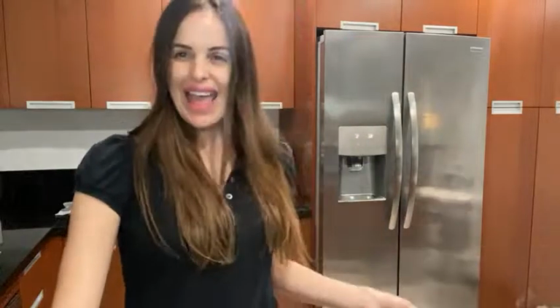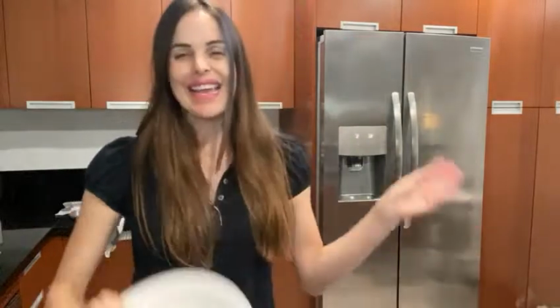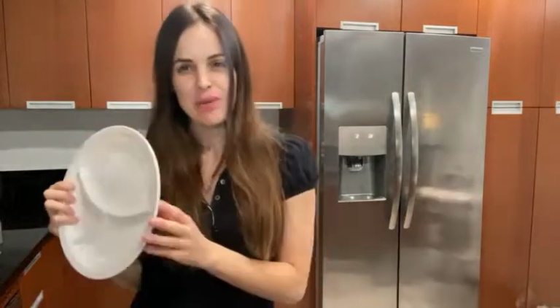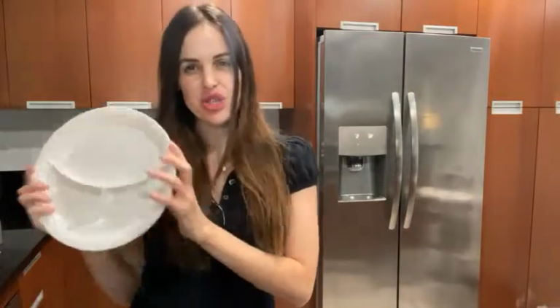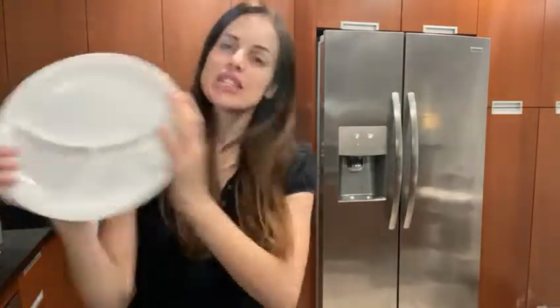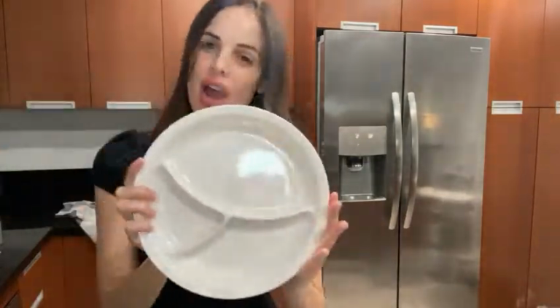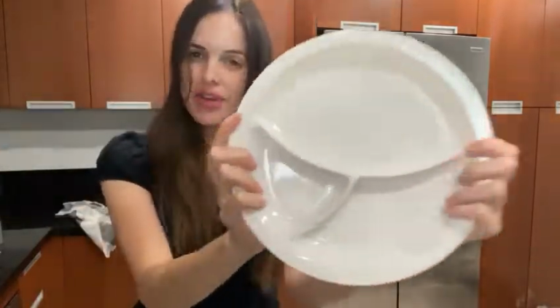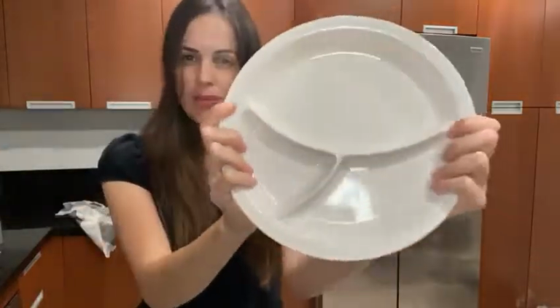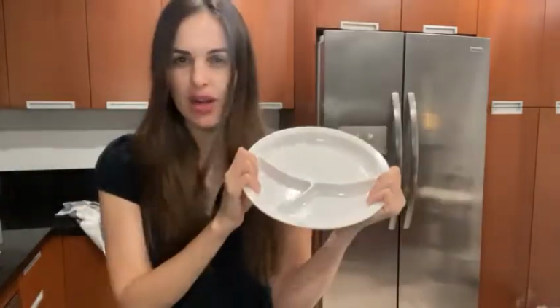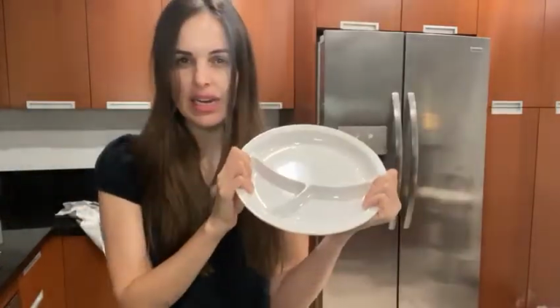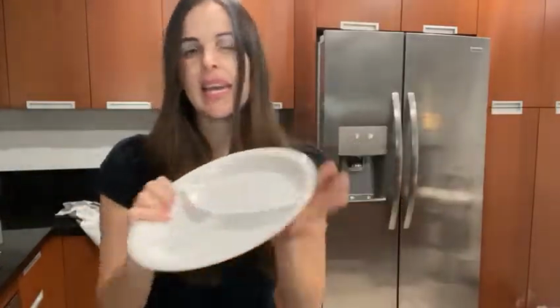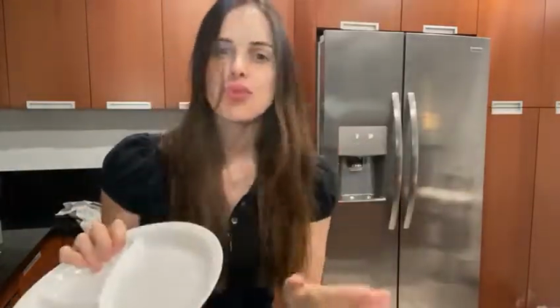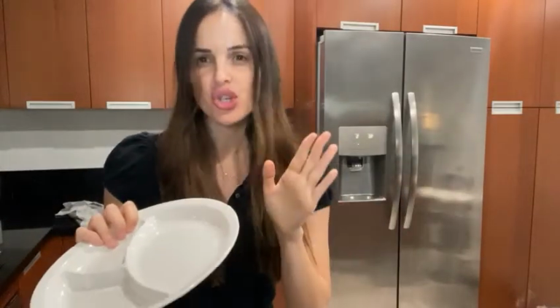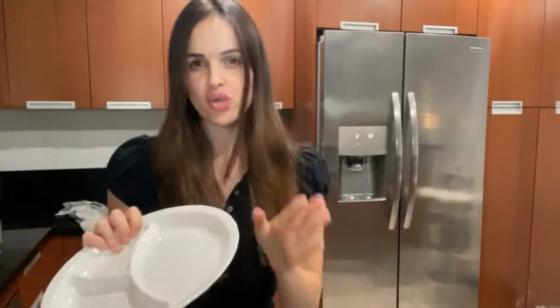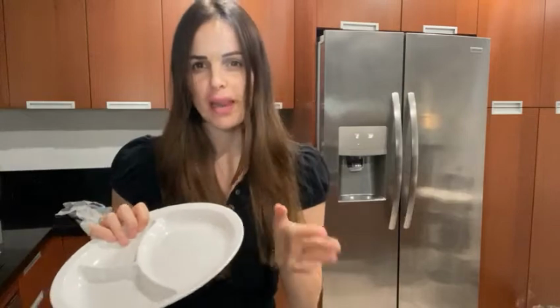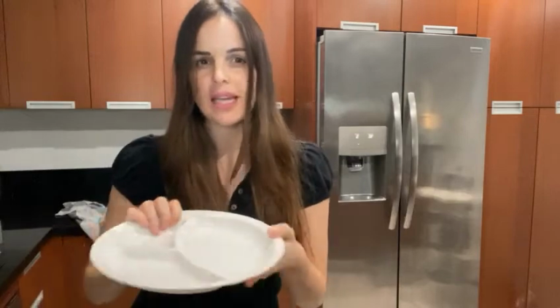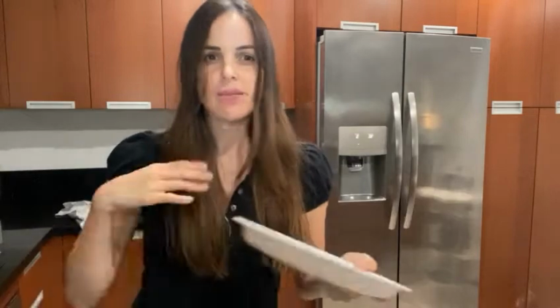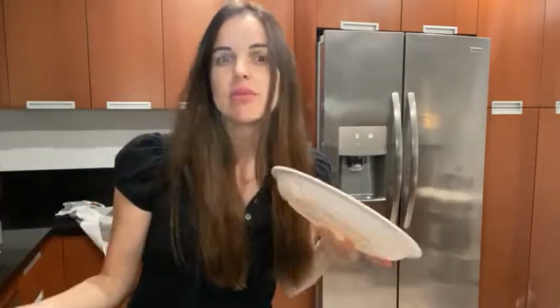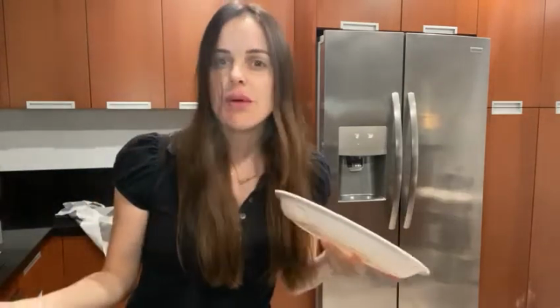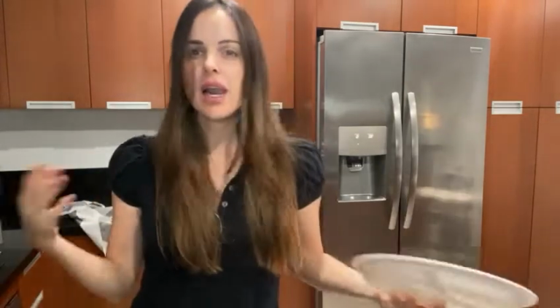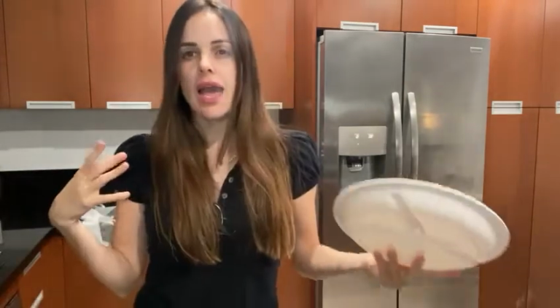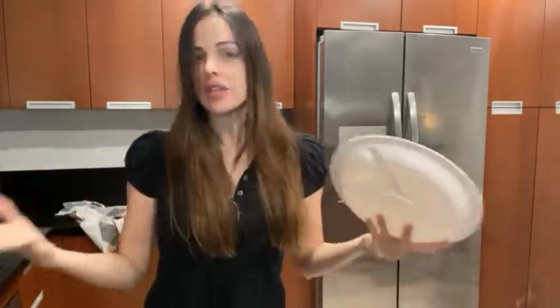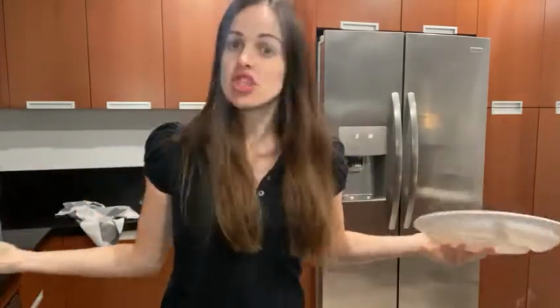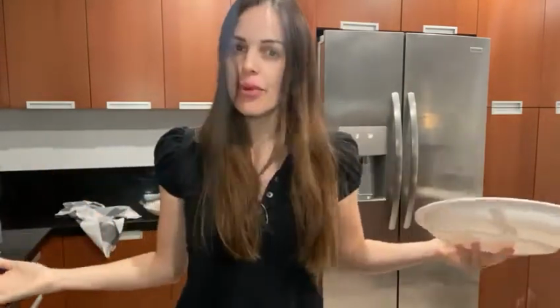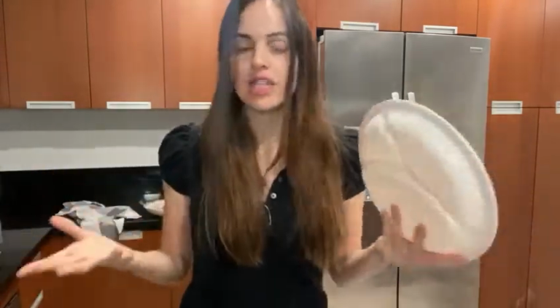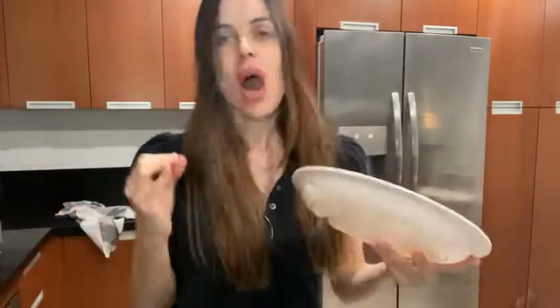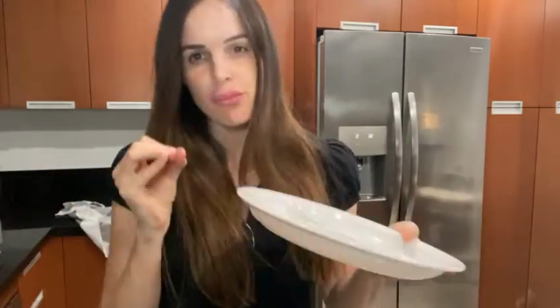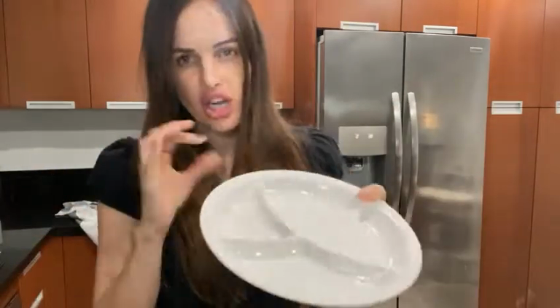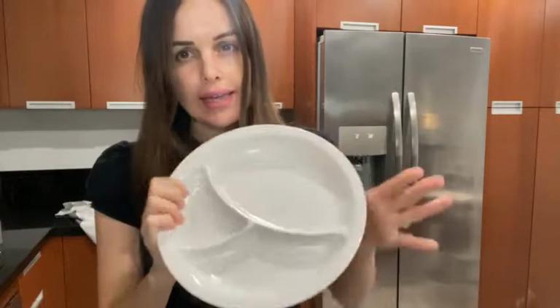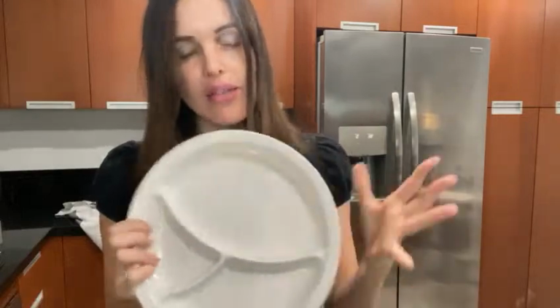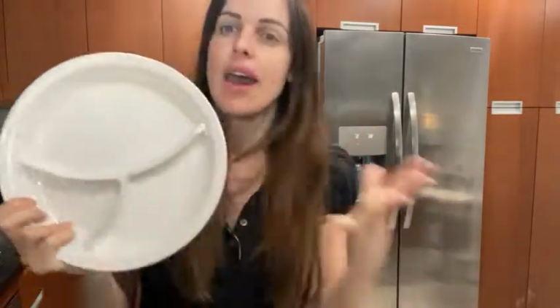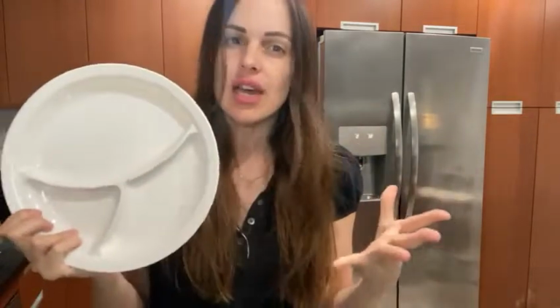Hi! Today I want to show you this new product I found on Amazon that I really like. It's a portion control plate. Summer is coming, I need to get in shape, I need to know how much I eat every time.